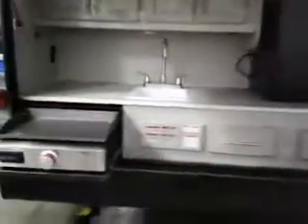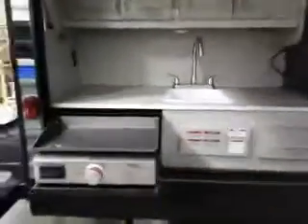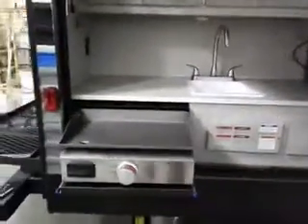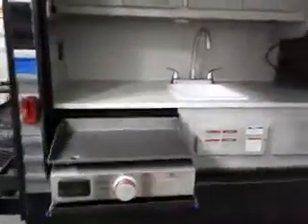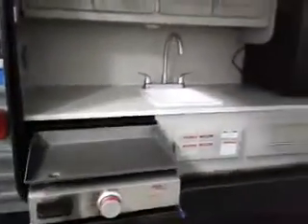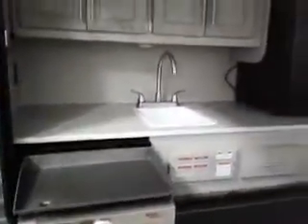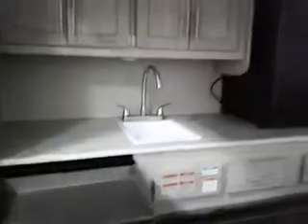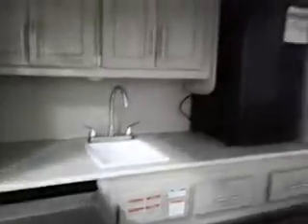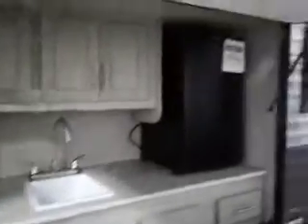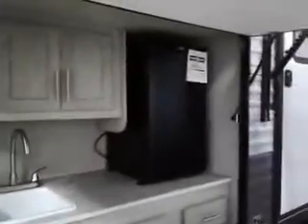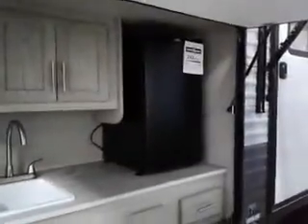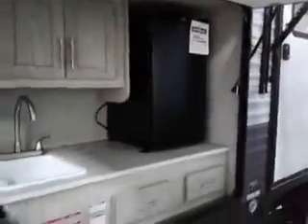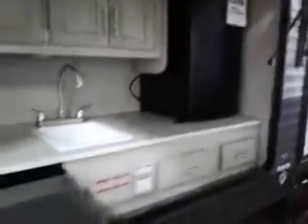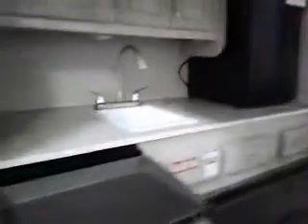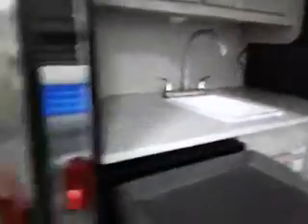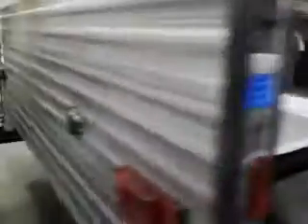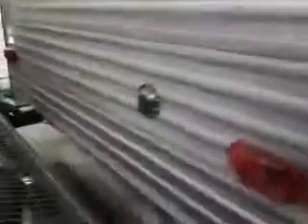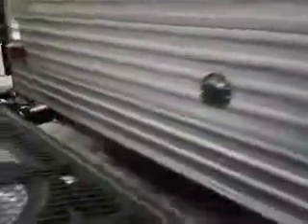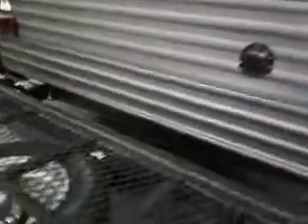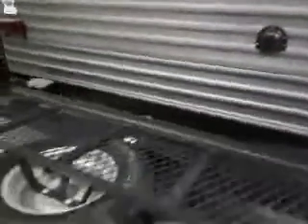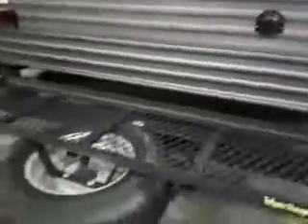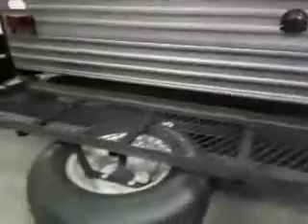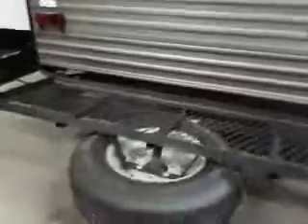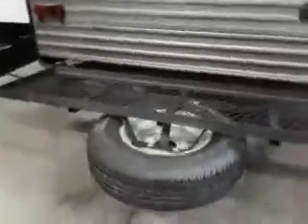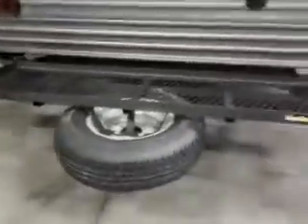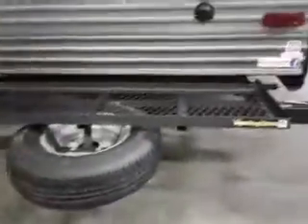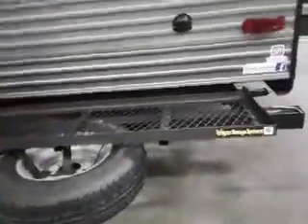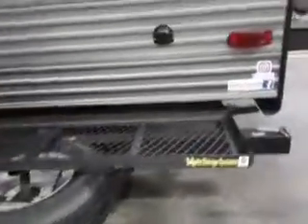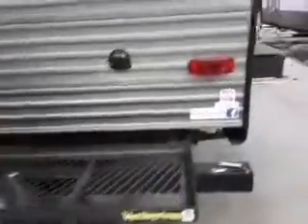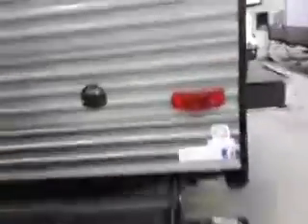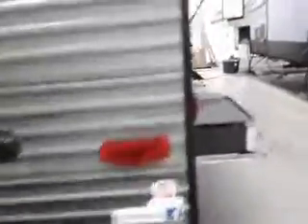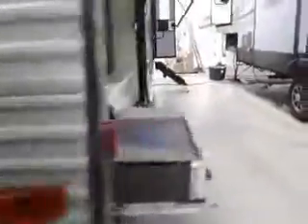Griddle, sink, mini fridge, rear storage — fold down. You can carry a couple hundred pounds back here.